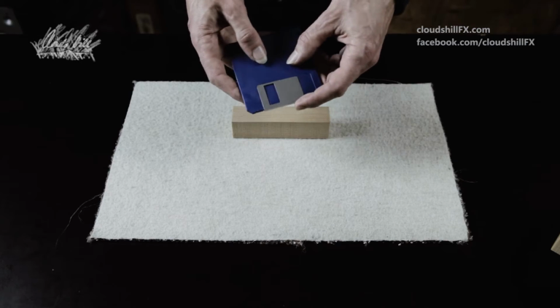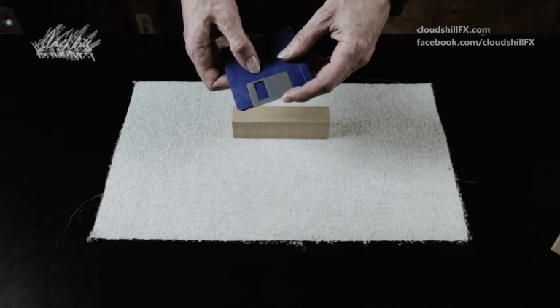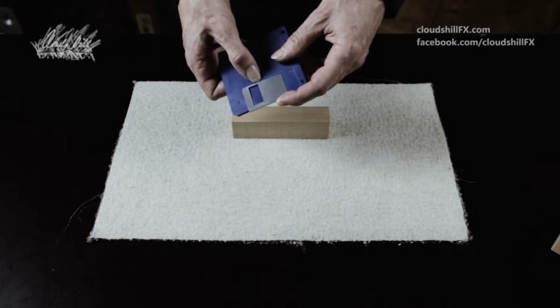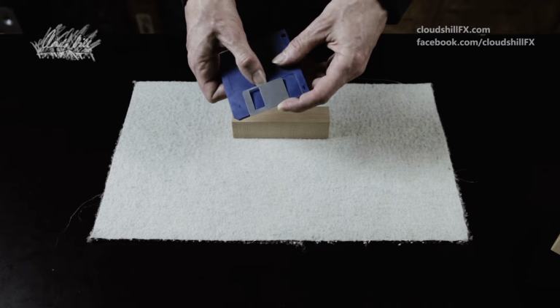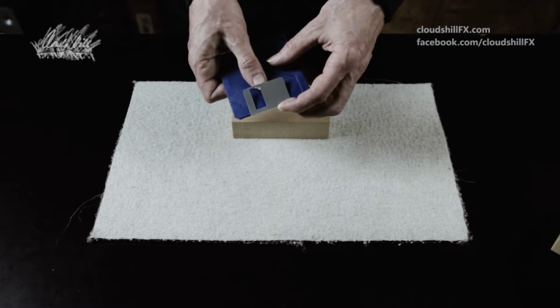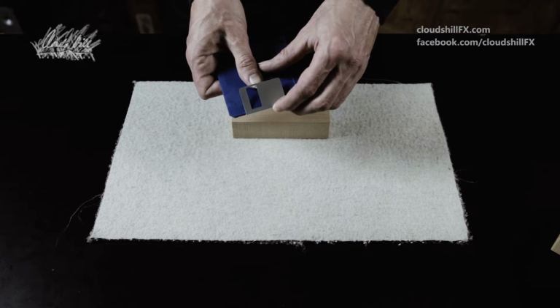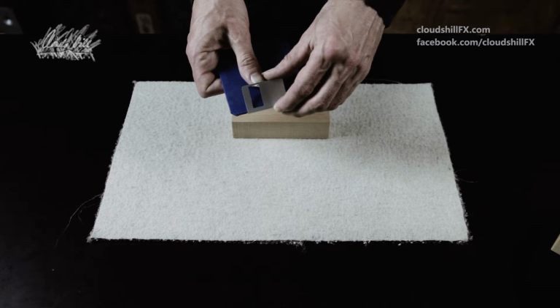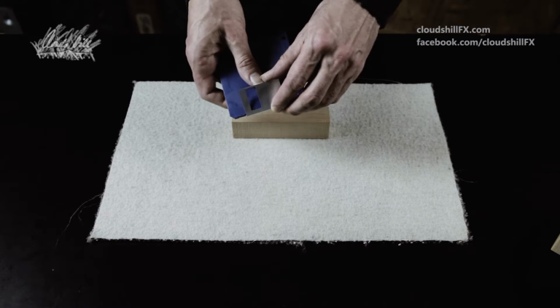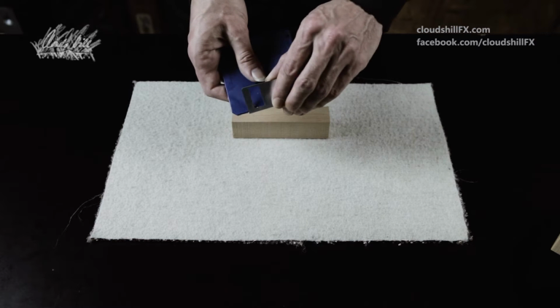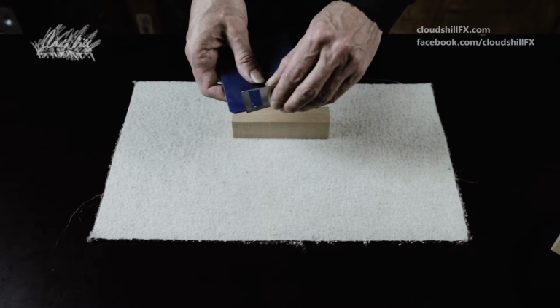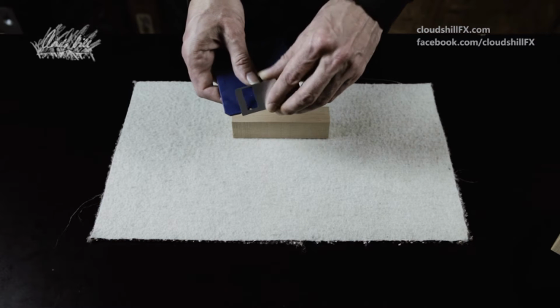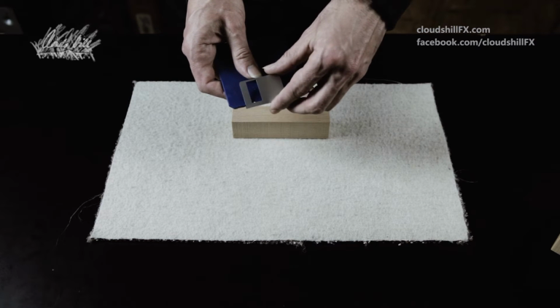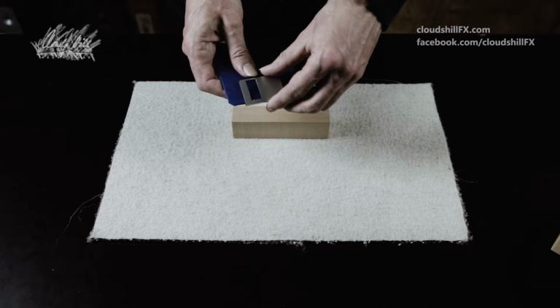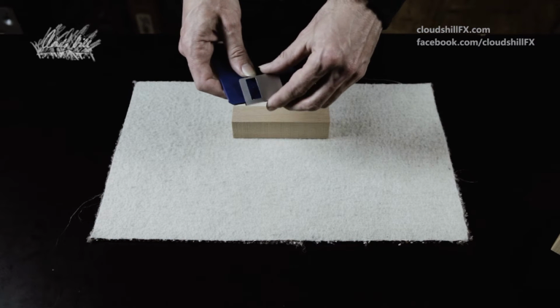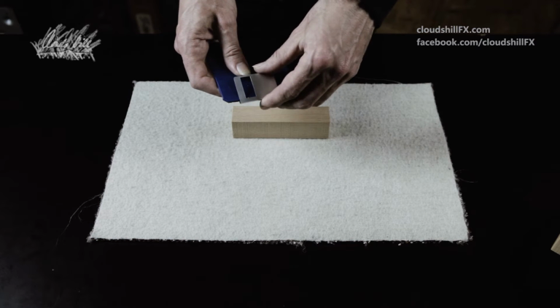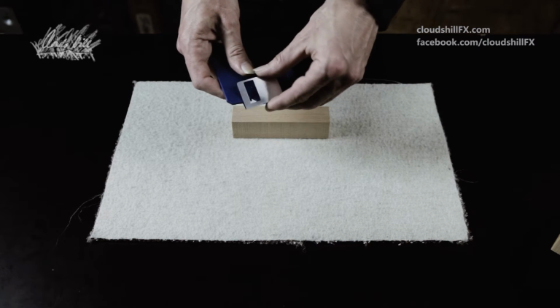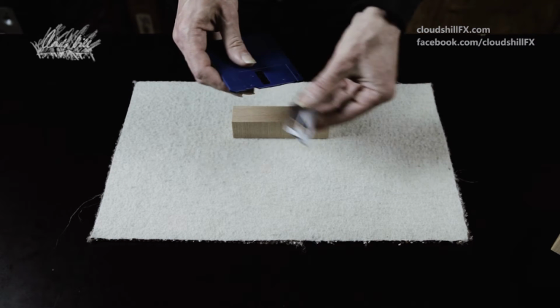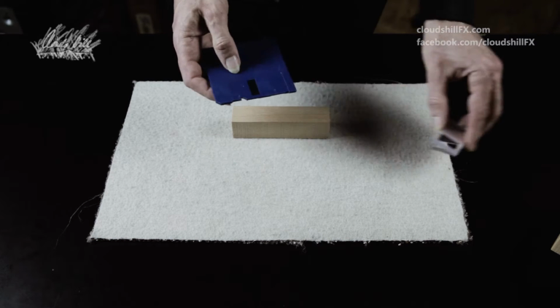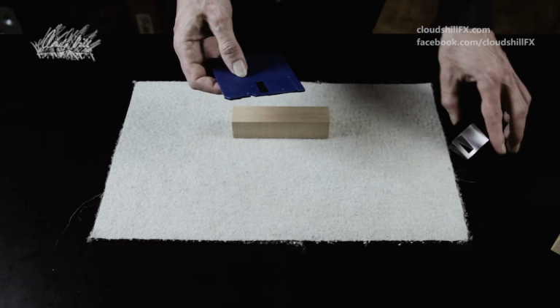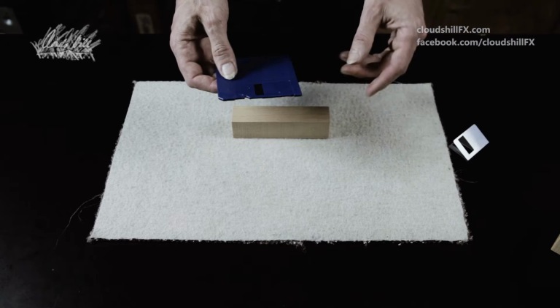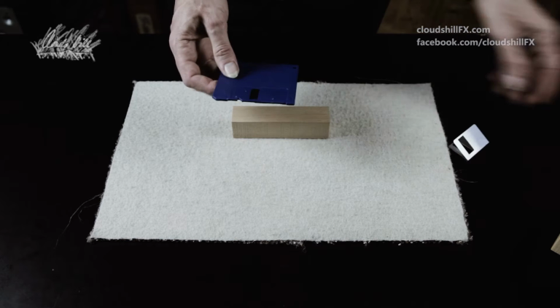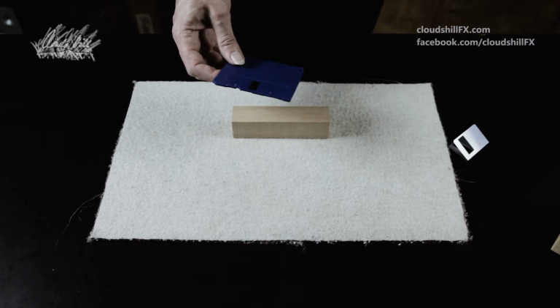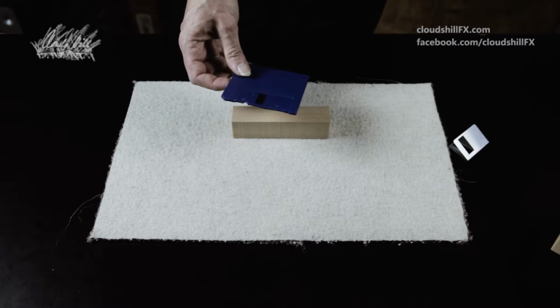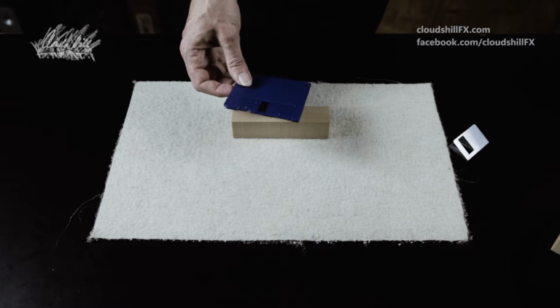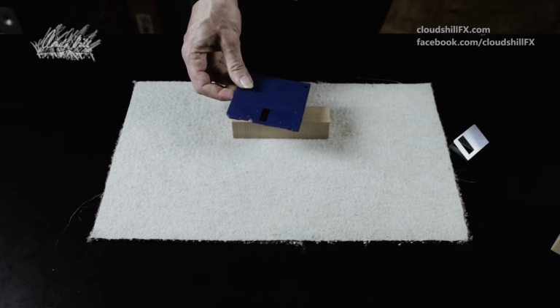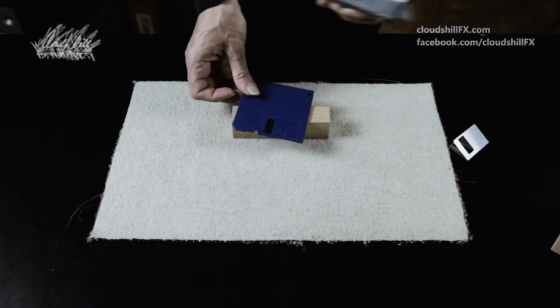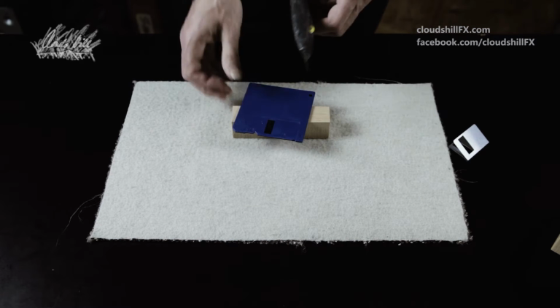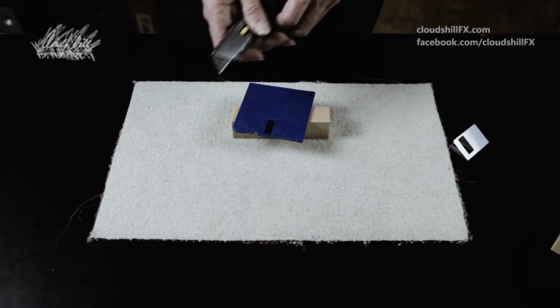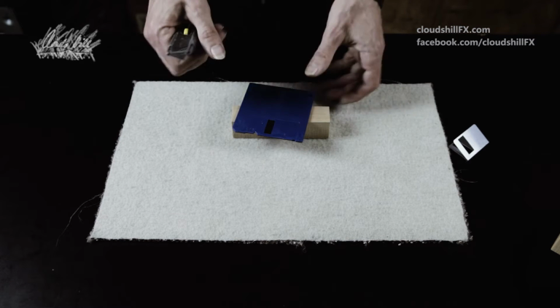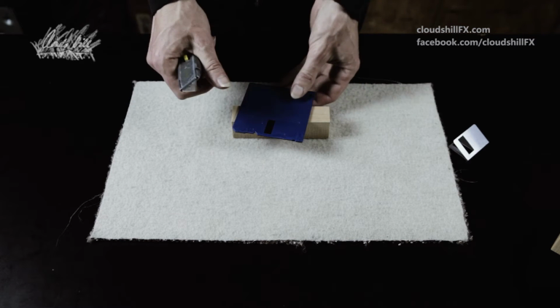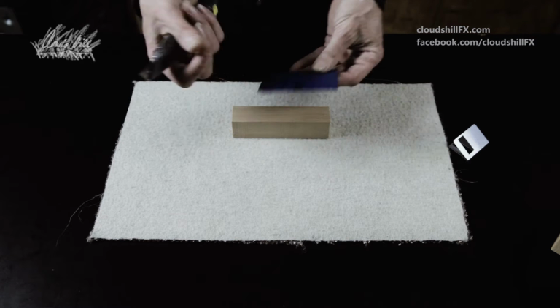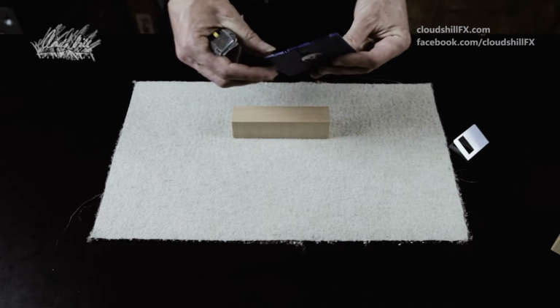First of all, you have to carefully bend open this metal cover and remove it, and then a little spring pops out. You can remove that too.